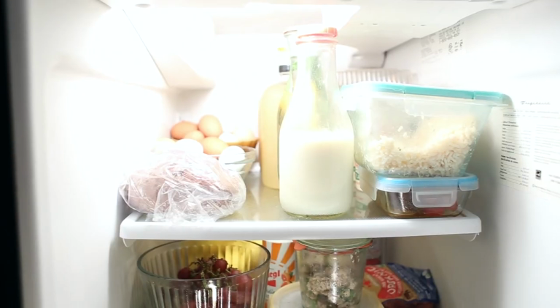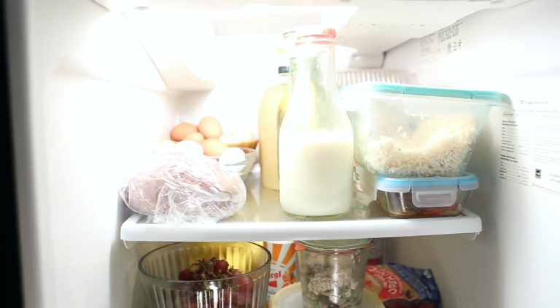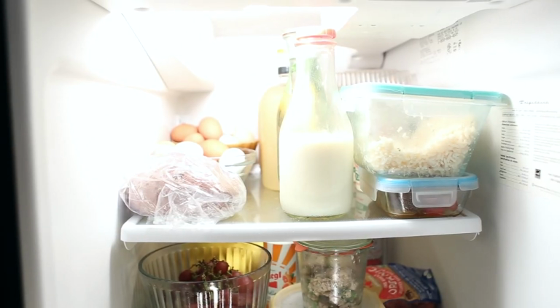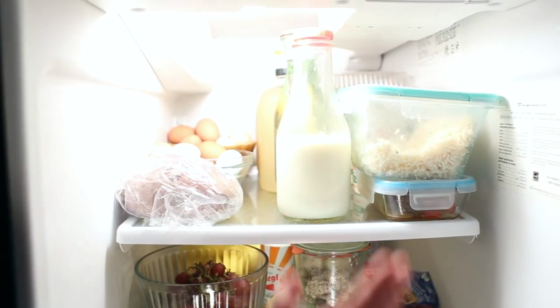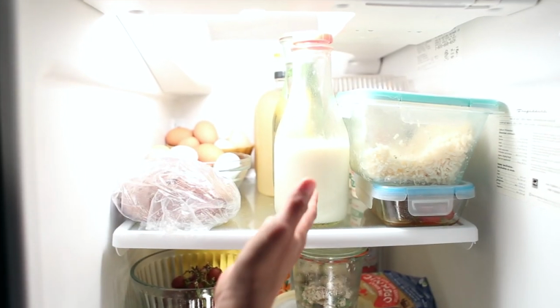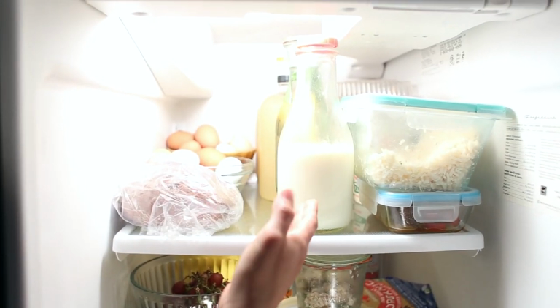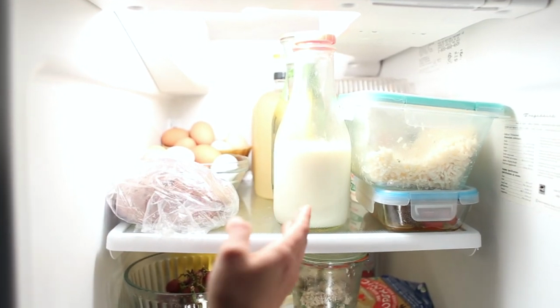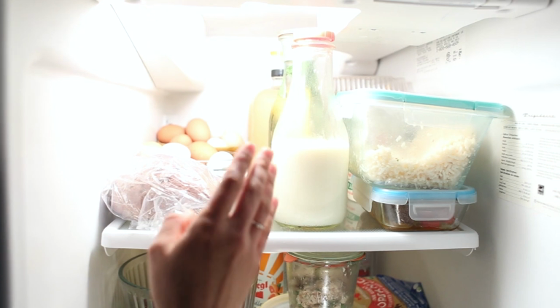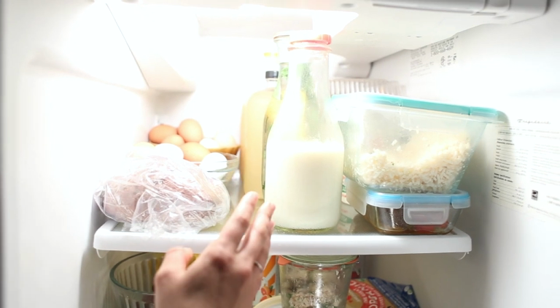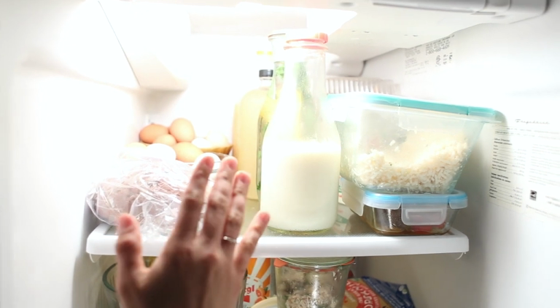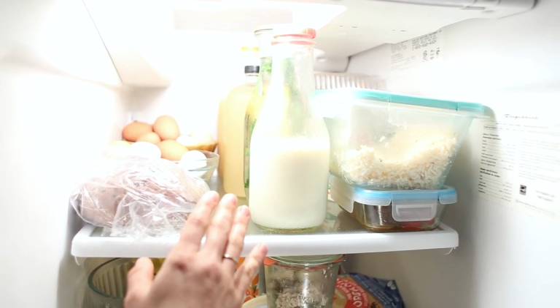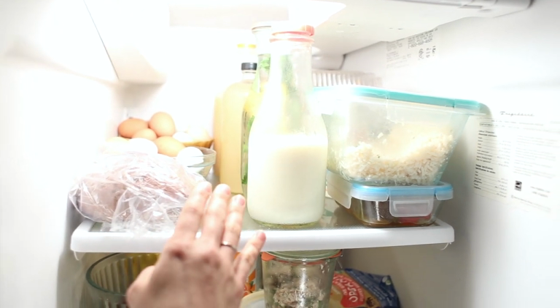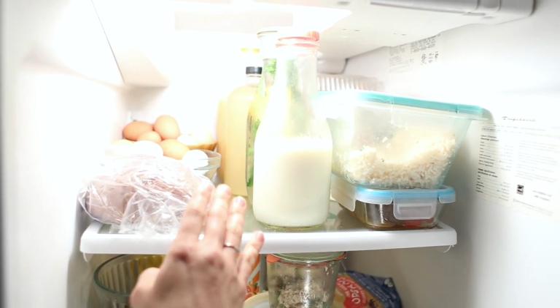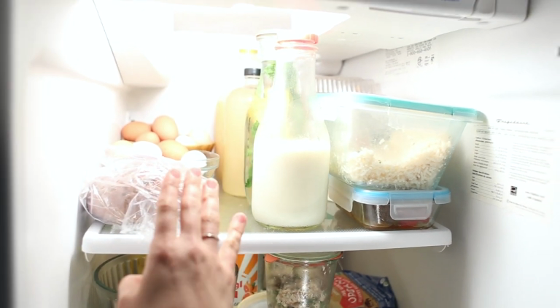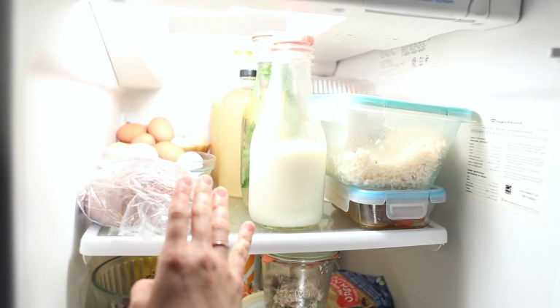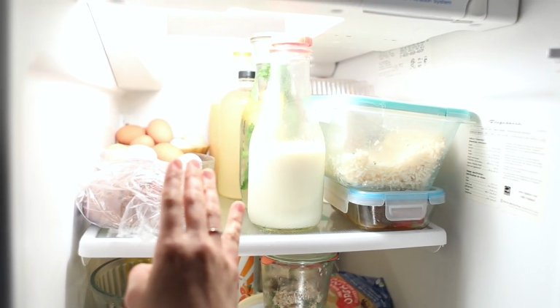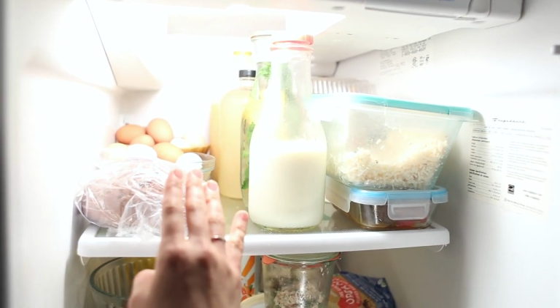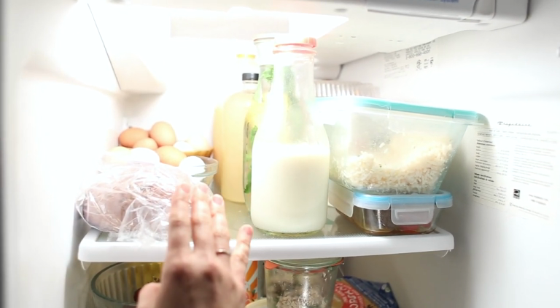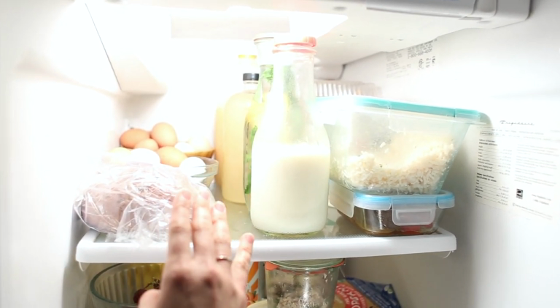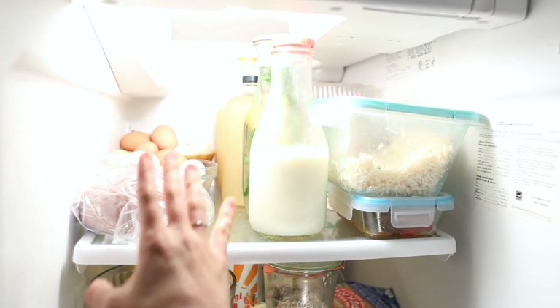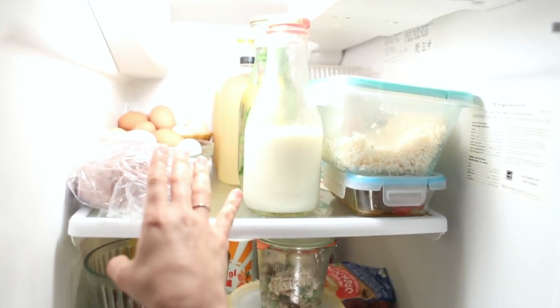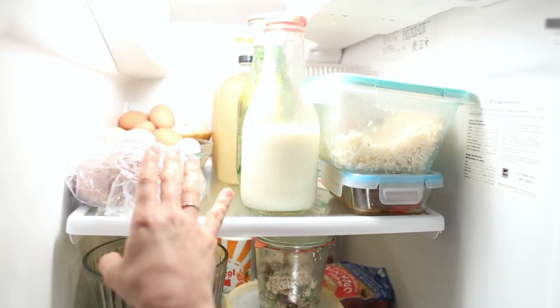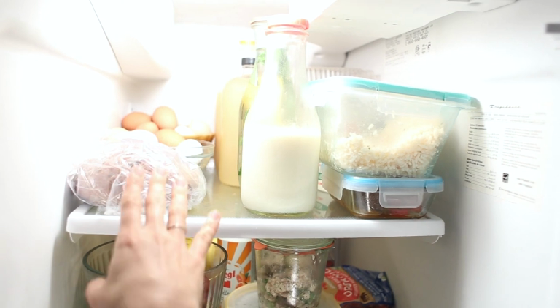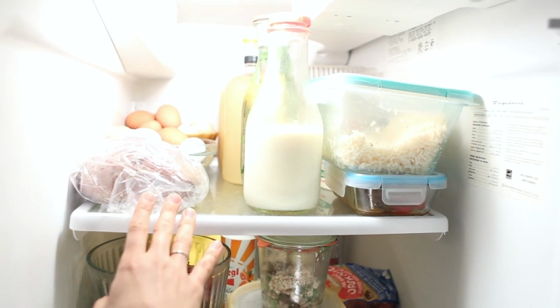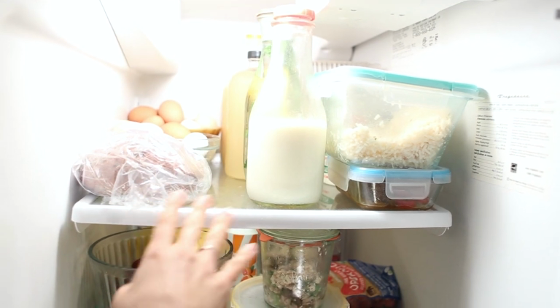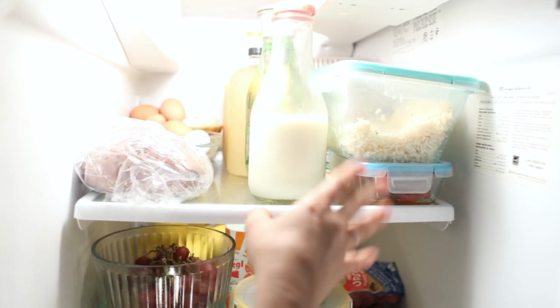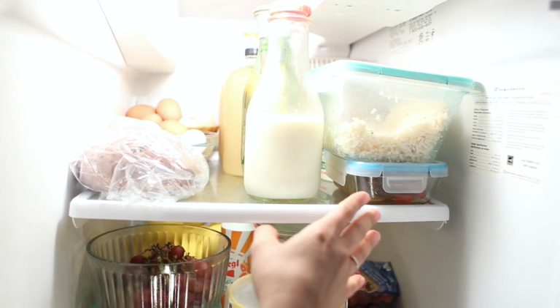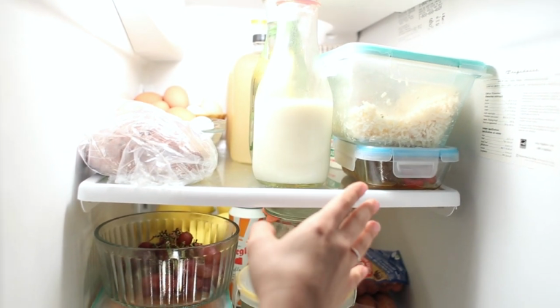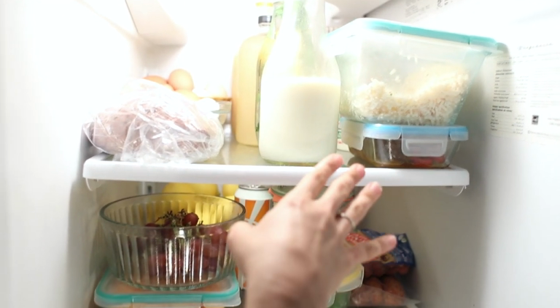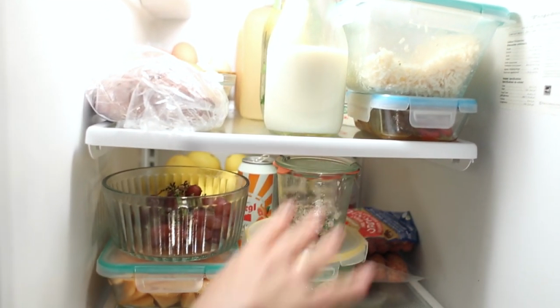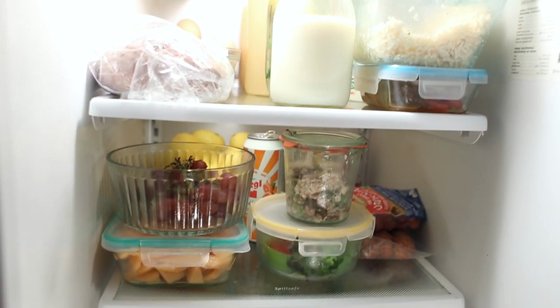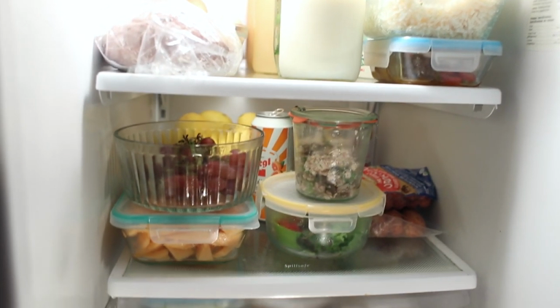On the top shelf of my fridge I keep our drinks — from raw milk to infused water, kombucha, and a local orange juice — along with eggs, some bread, and some leftovers; fajitas we had last night.